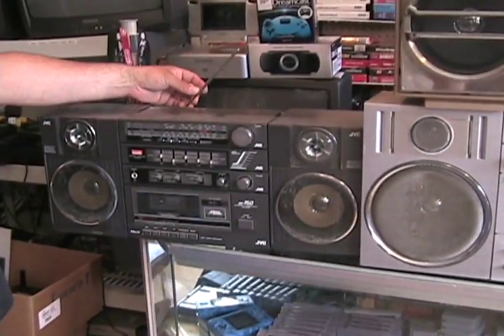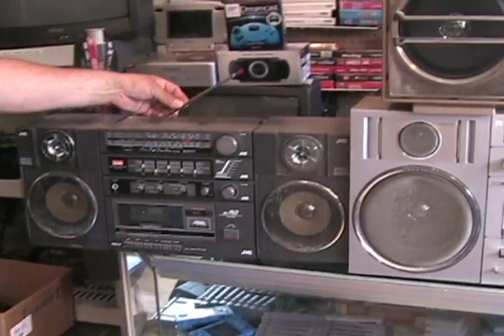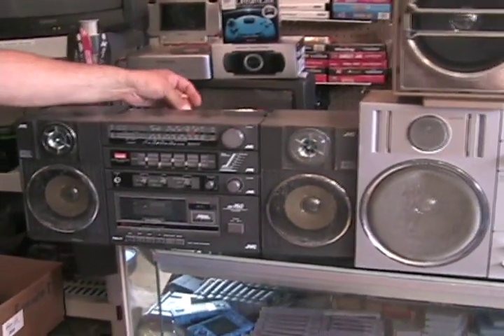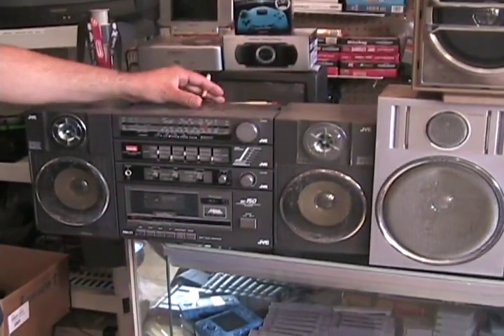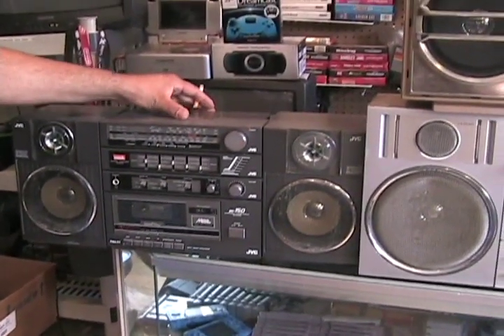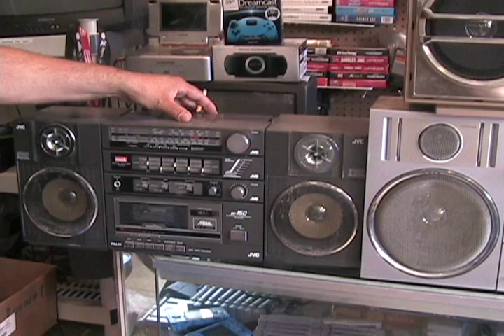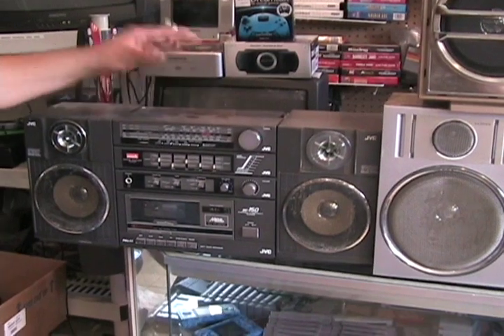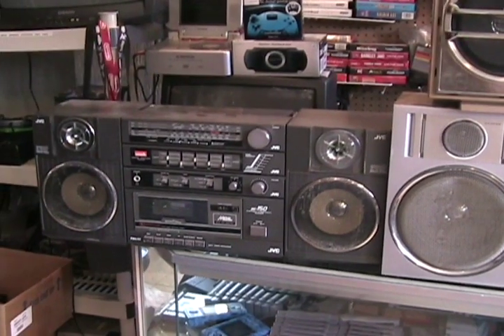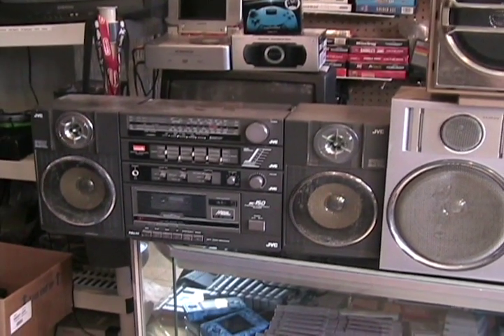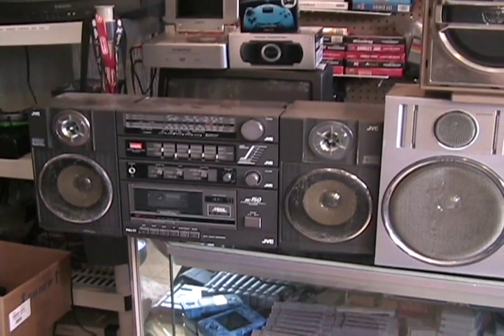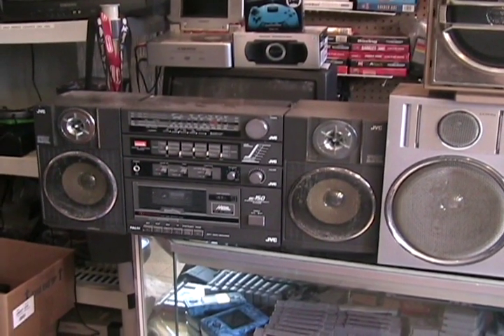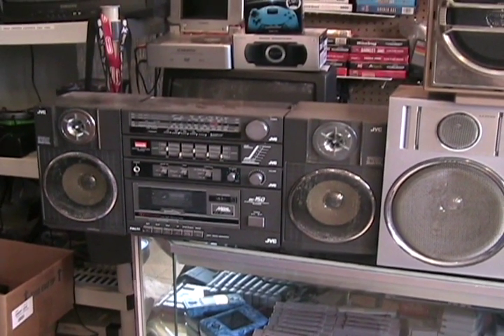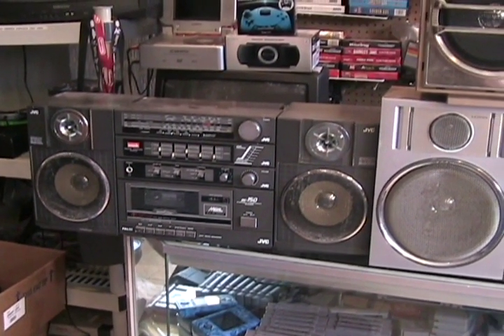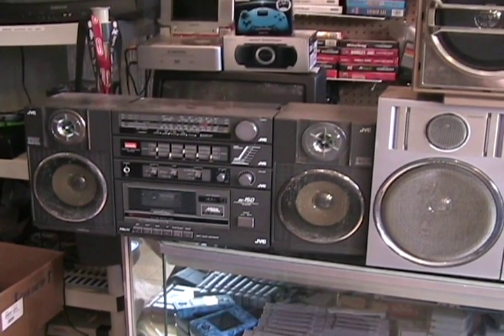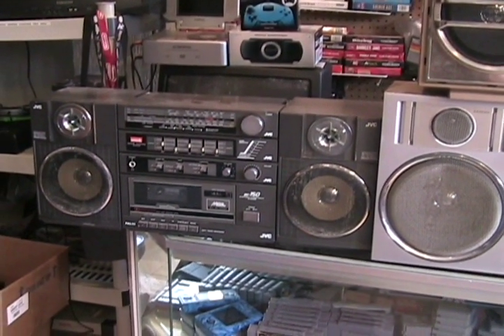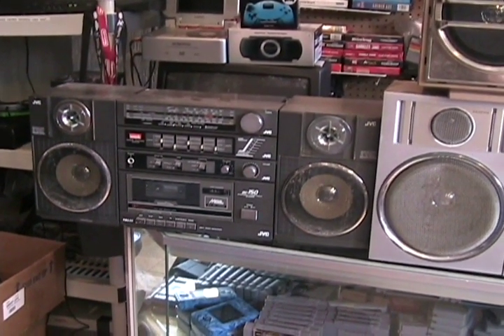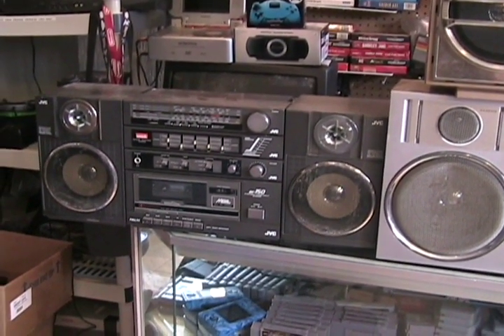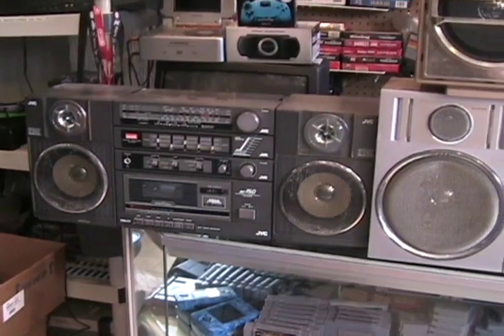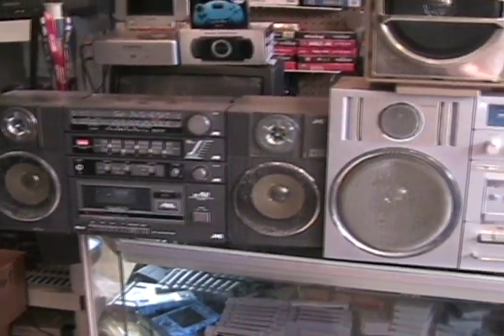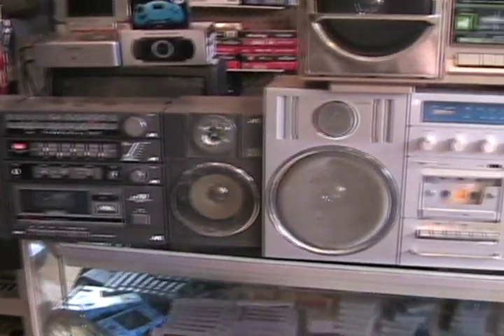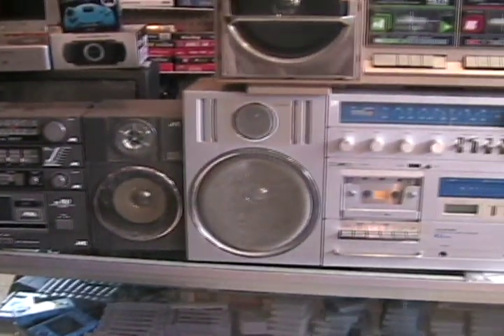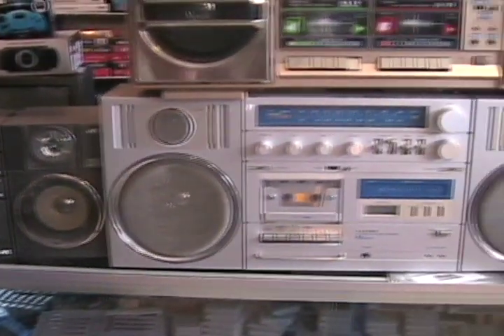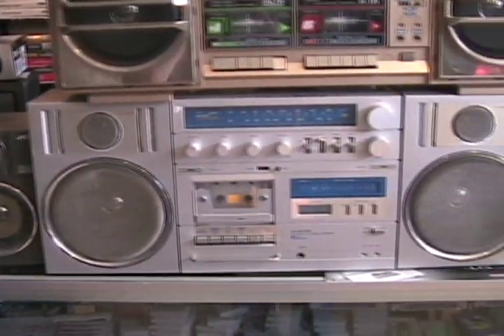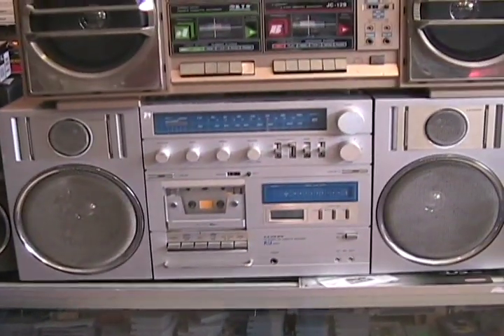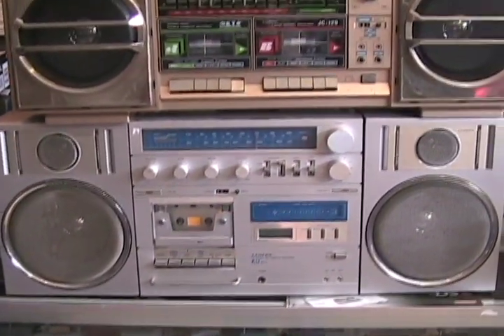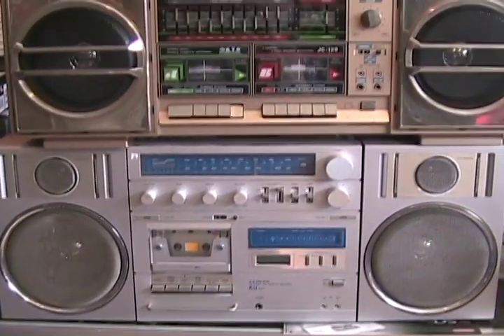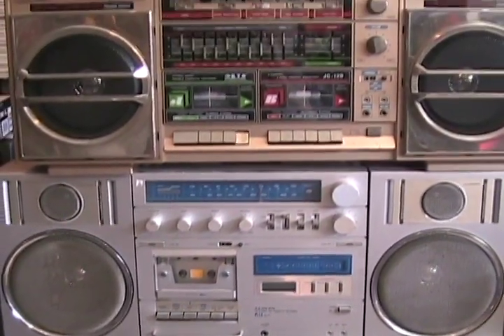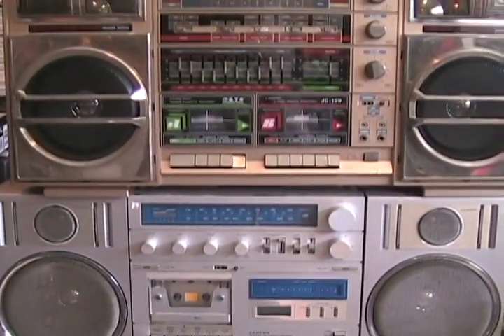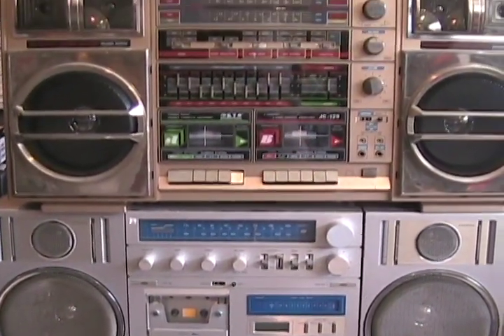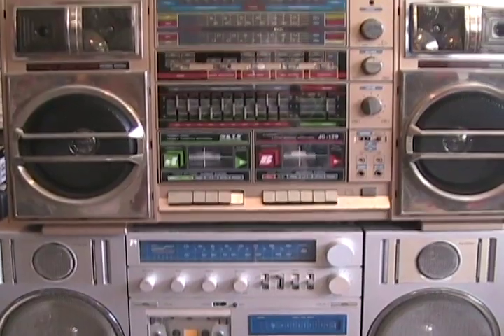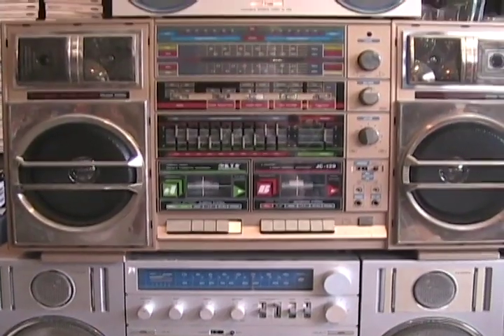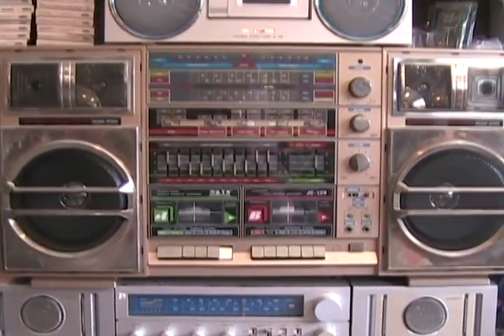And these all function. Anytime you want to come to the store, feel free to pound some Van Halen, Motley Crue, Anthrax, Motorhead, Wasp, Saxon, Iron Maiden — we've got it all.